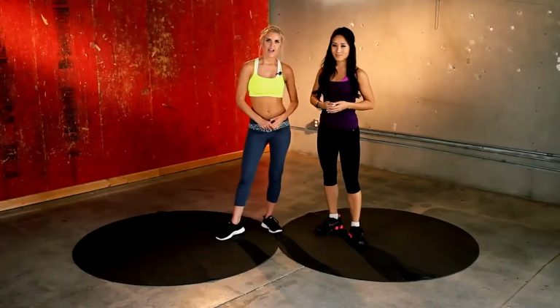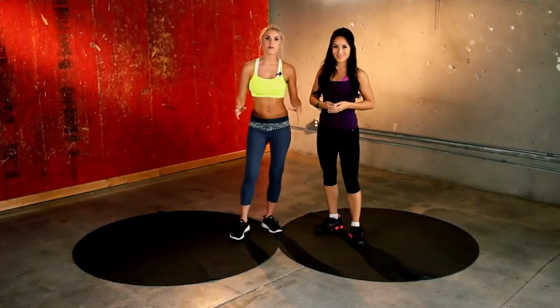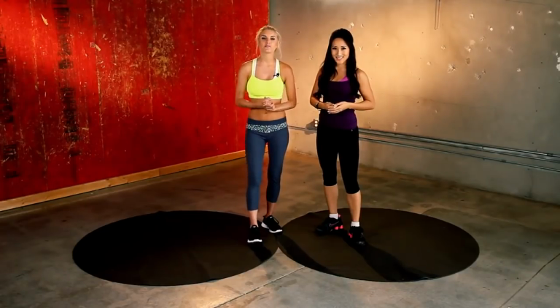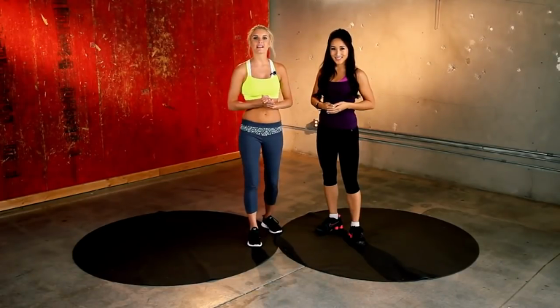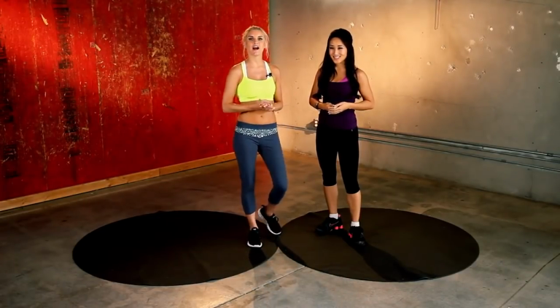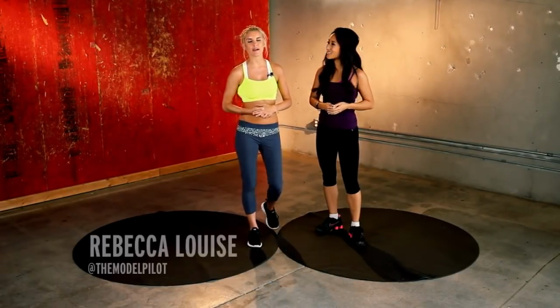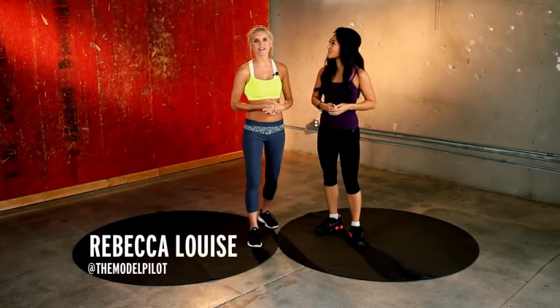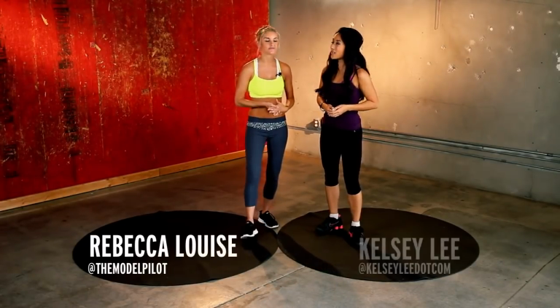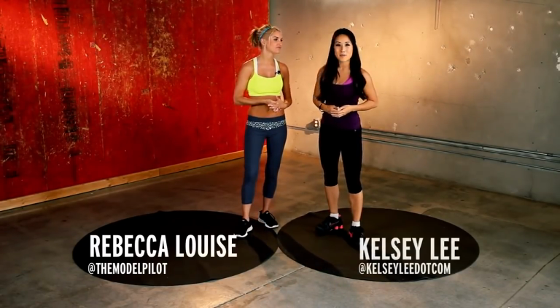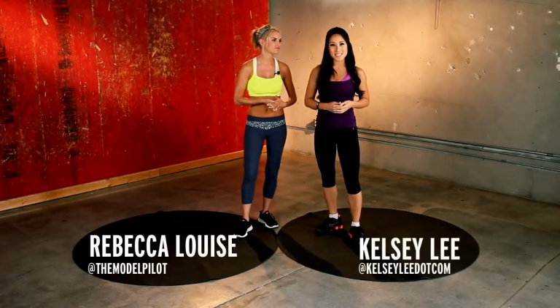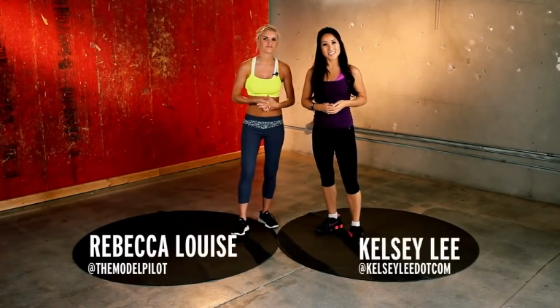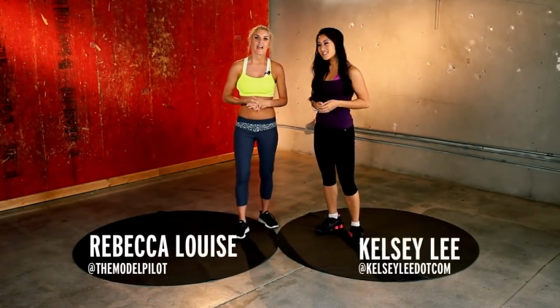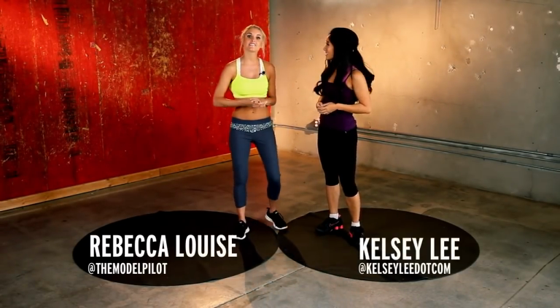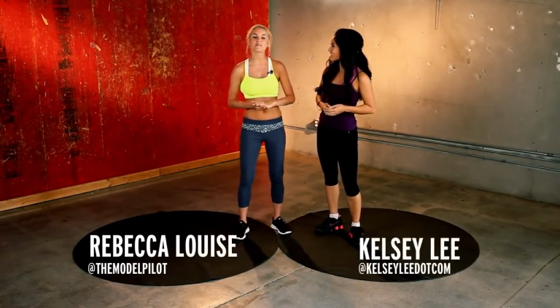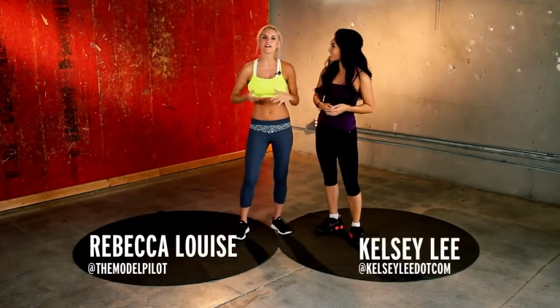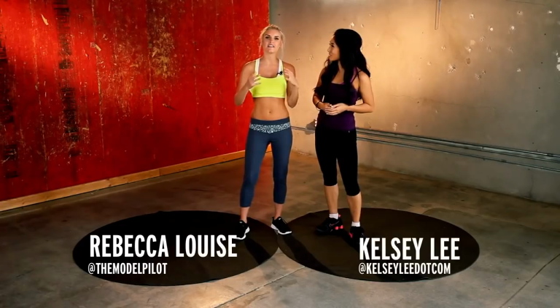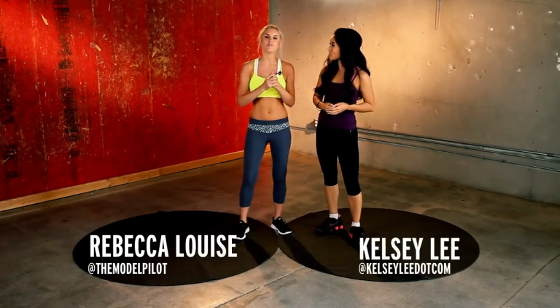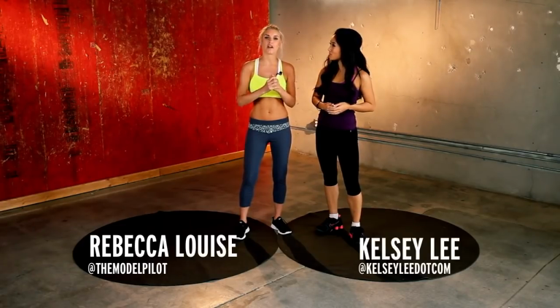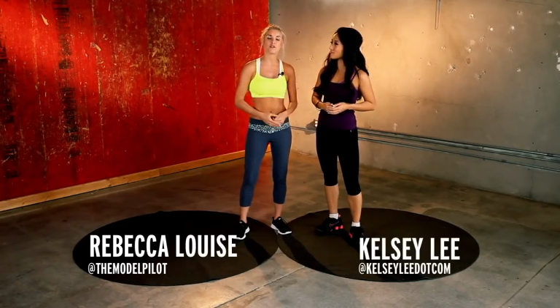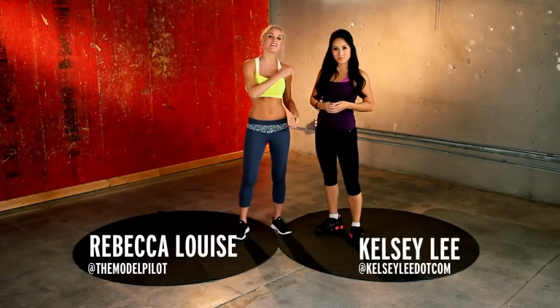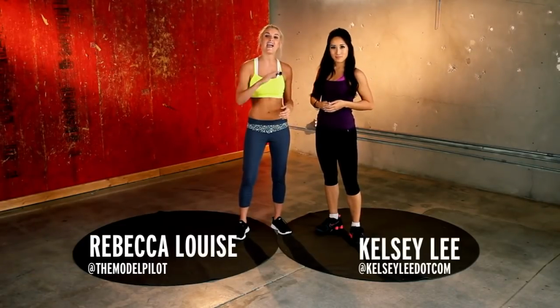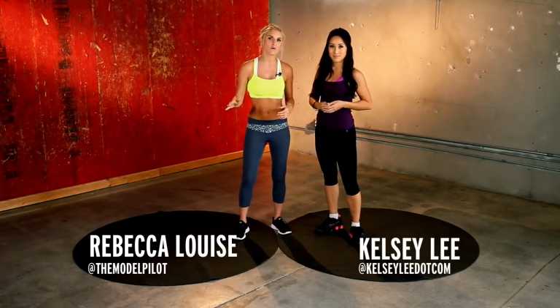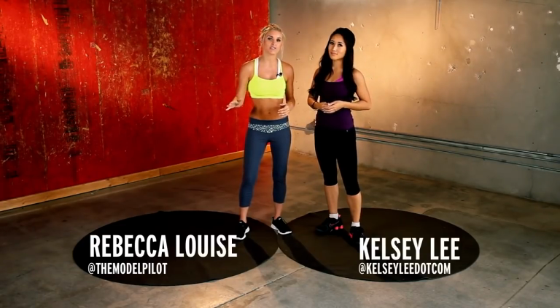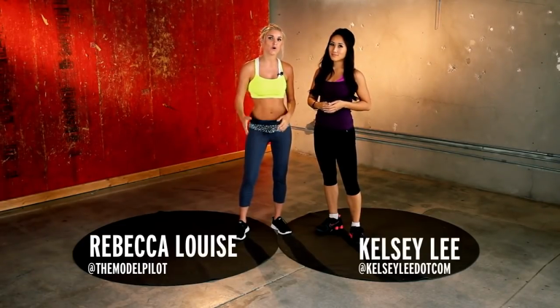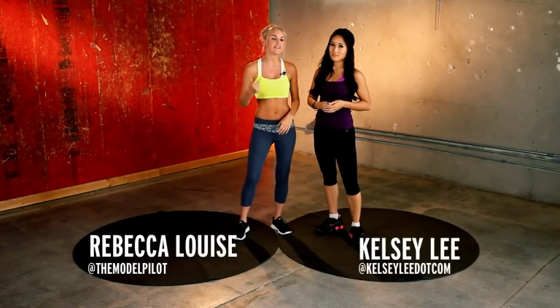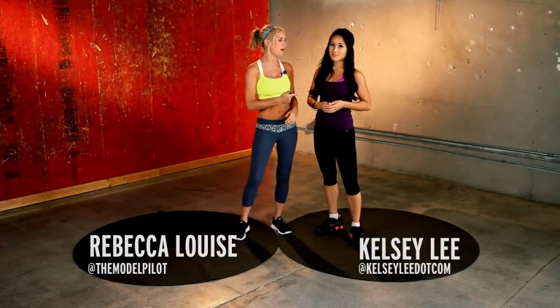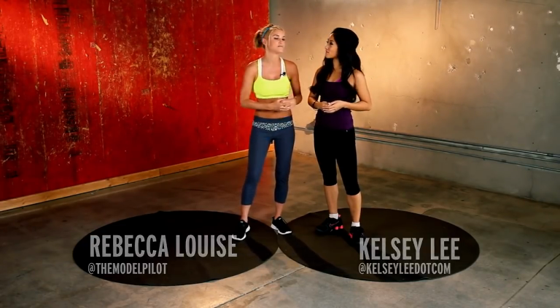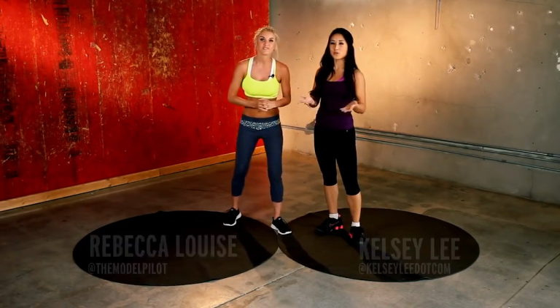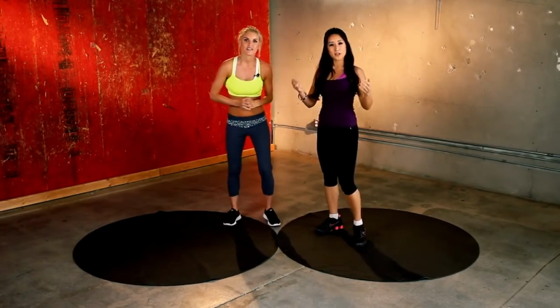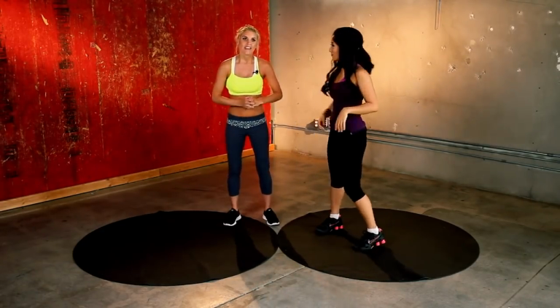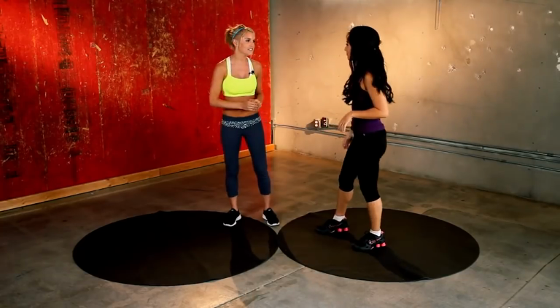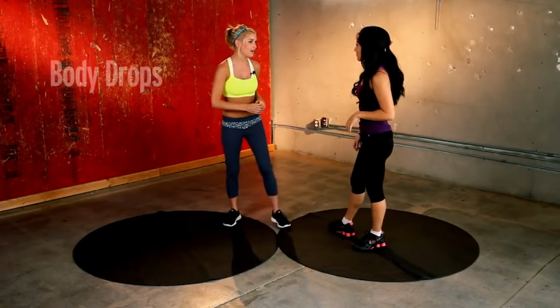Hey everyone, welcome to X-HIT. I'm Rebecca Ruiz and I'm Kelsey Lee, and today we're going to be doing another team workout. You're not going to need any equipment at all. All you need is a partner — just a friend. So let's get going.